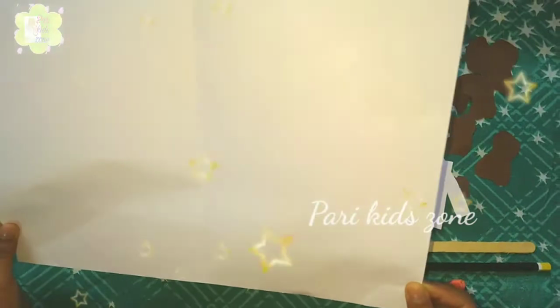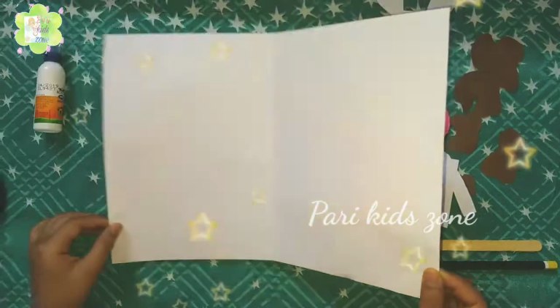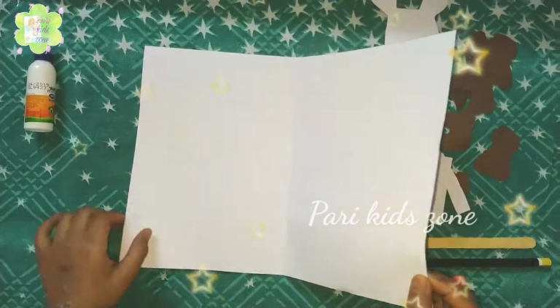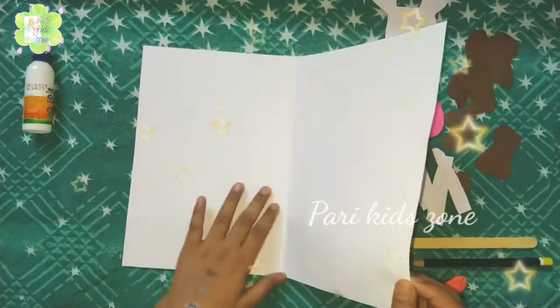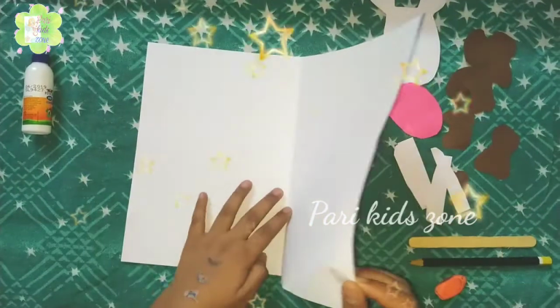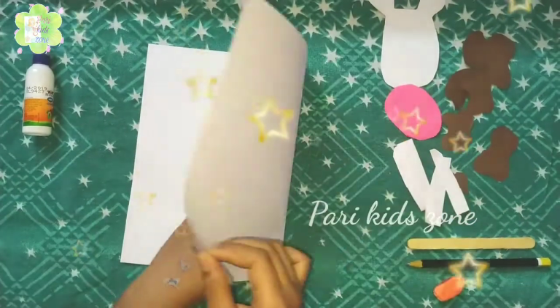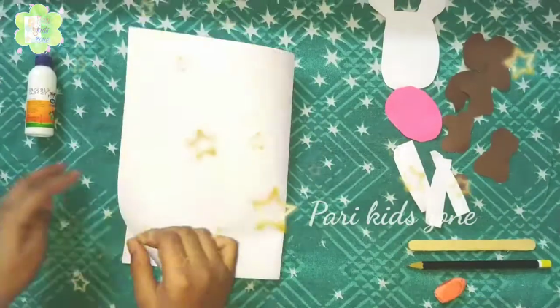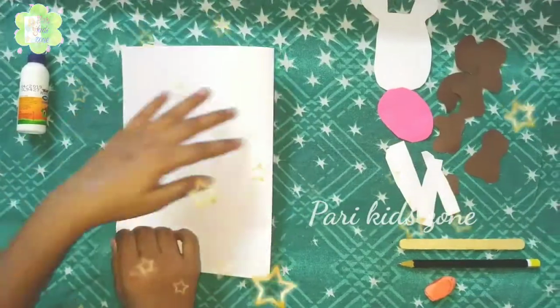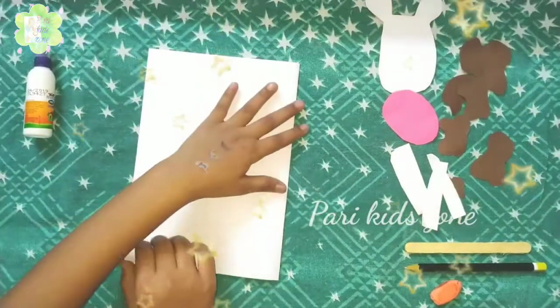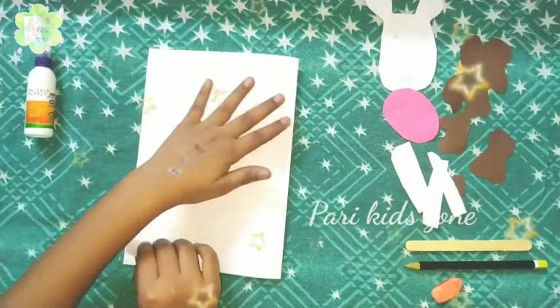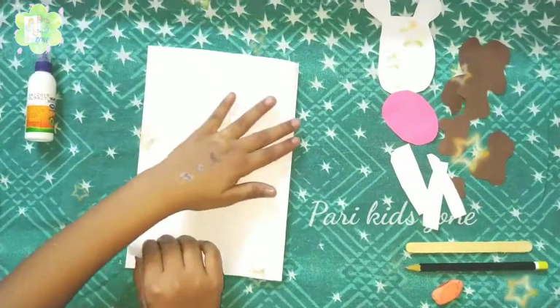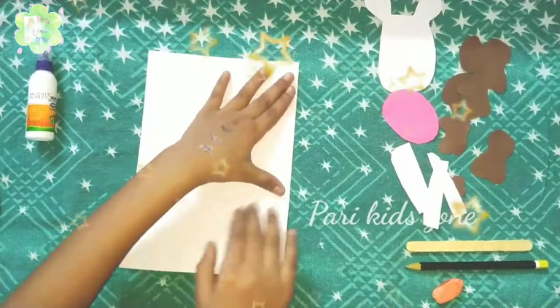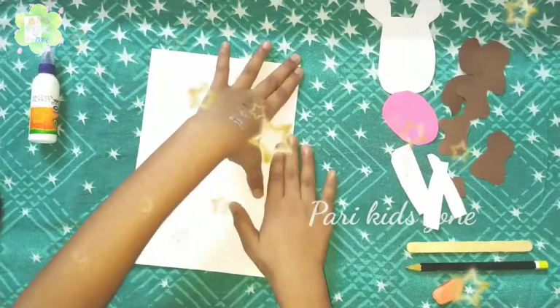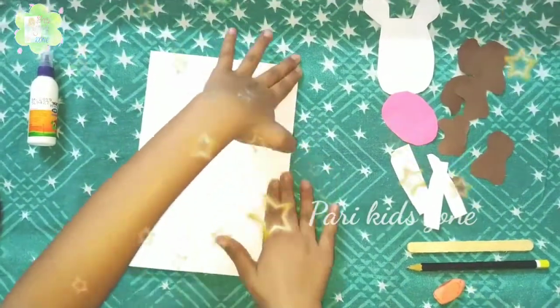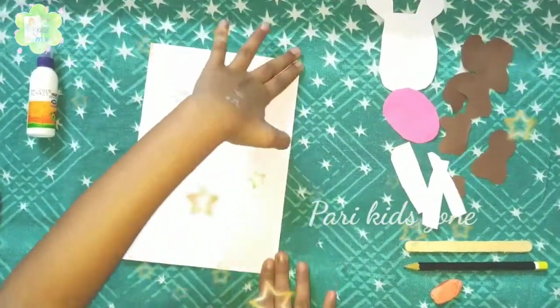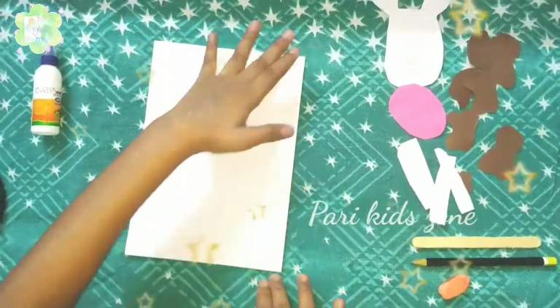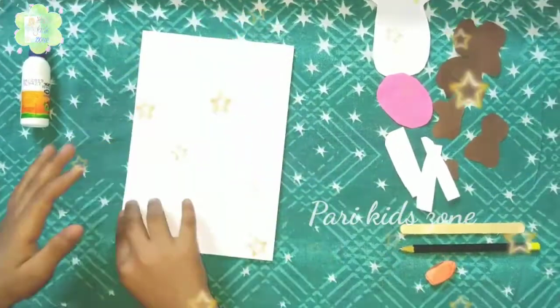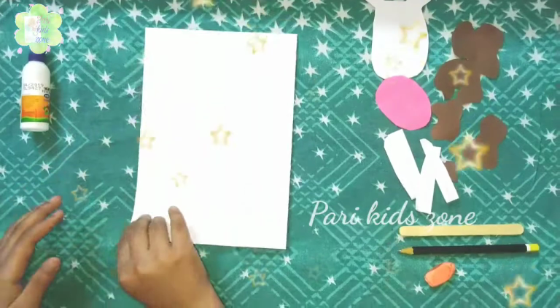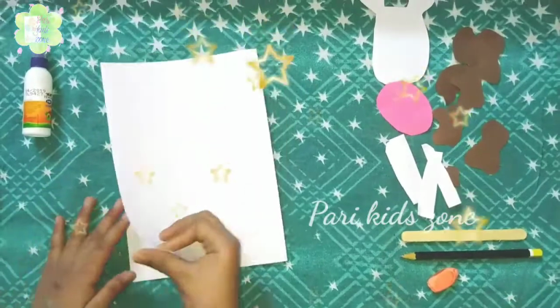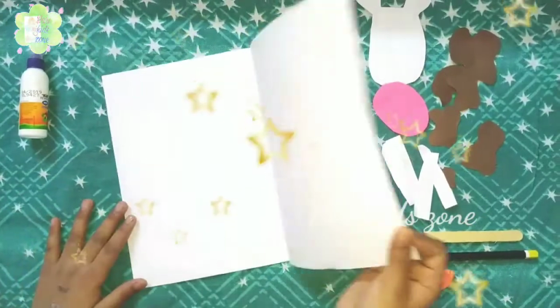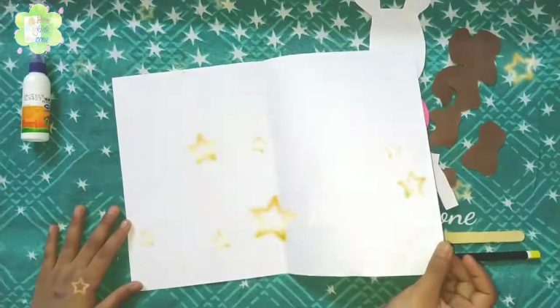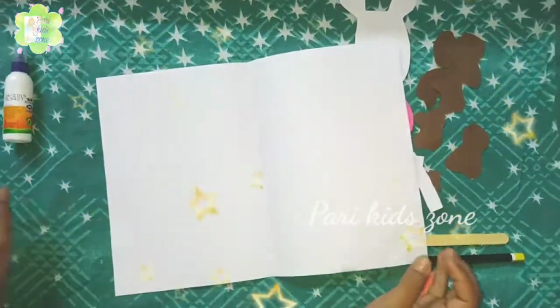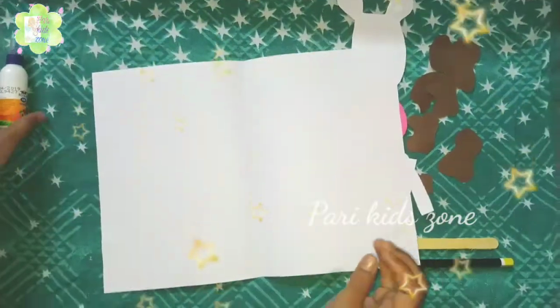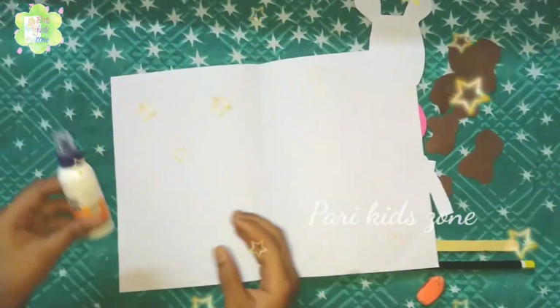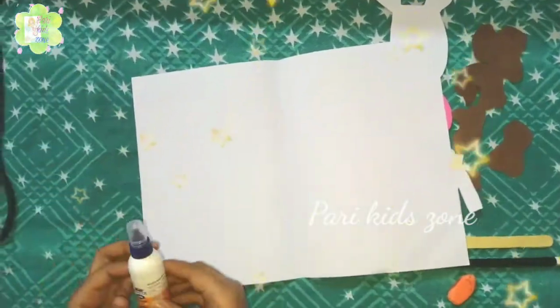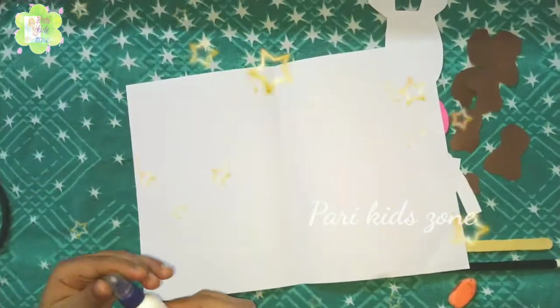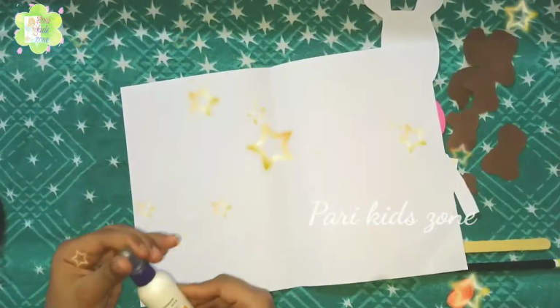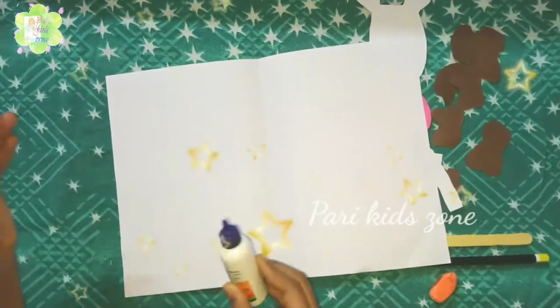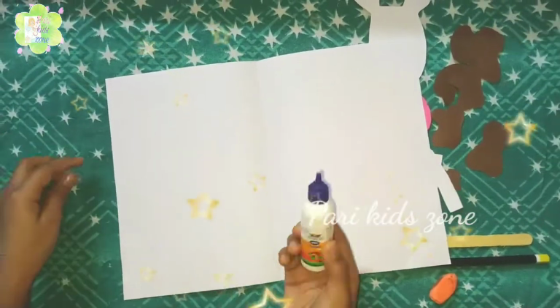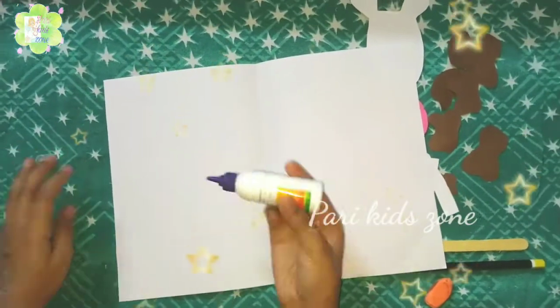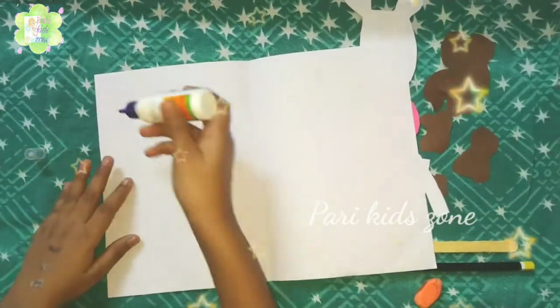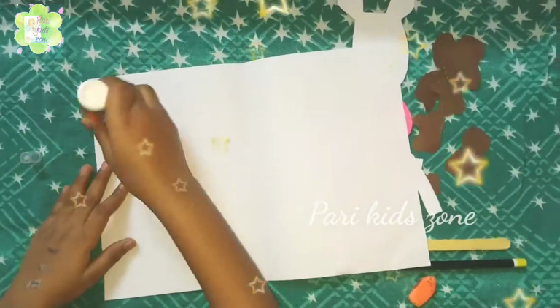First we have to fold the A4 size paper in equal parts. Then we have to paste them together.